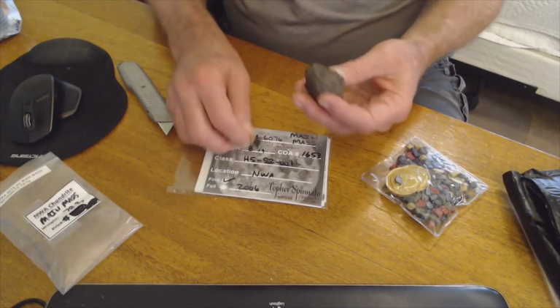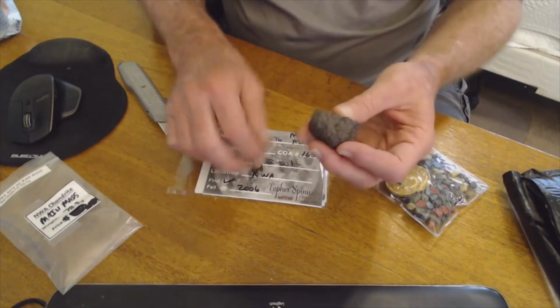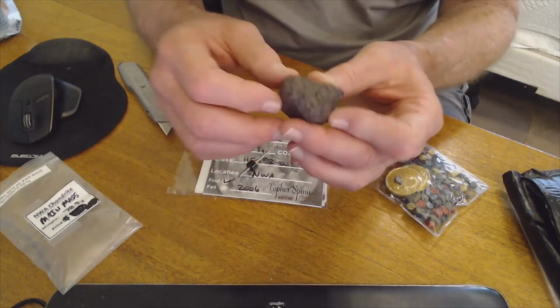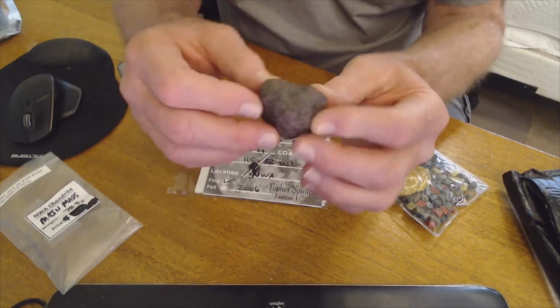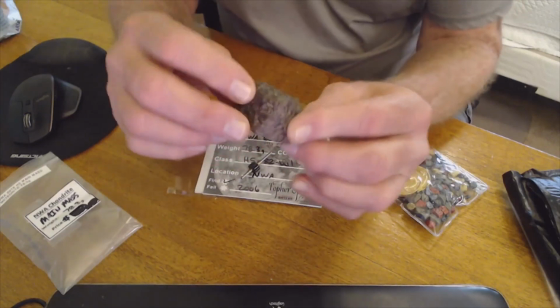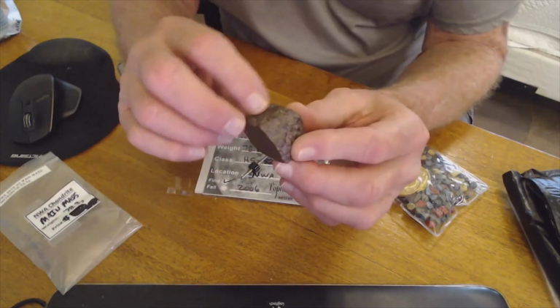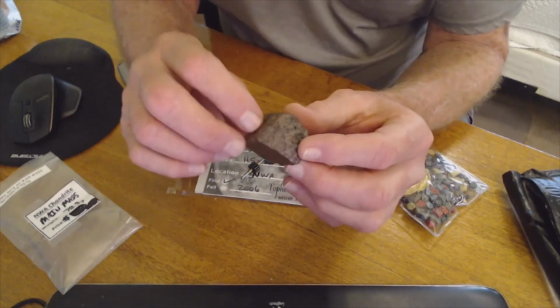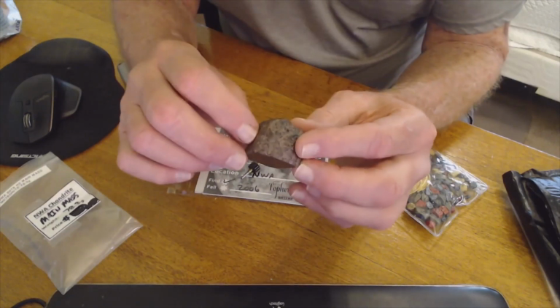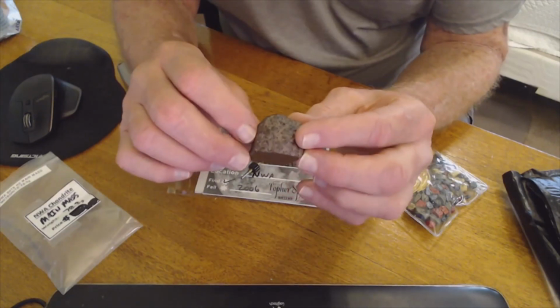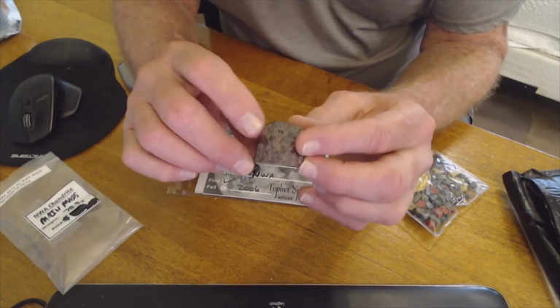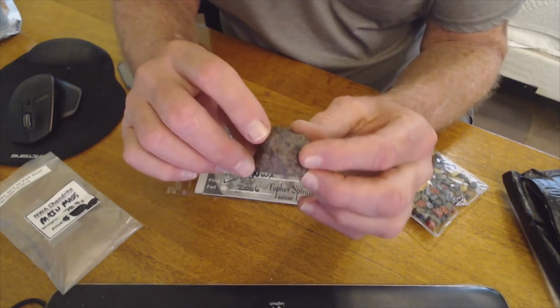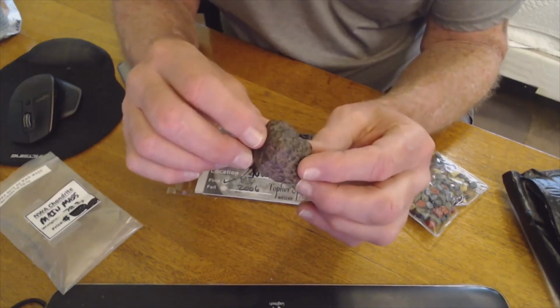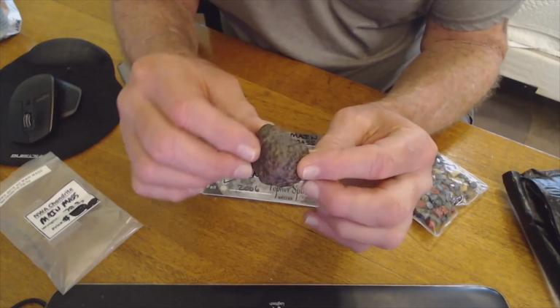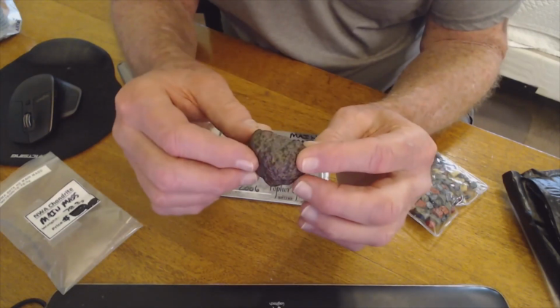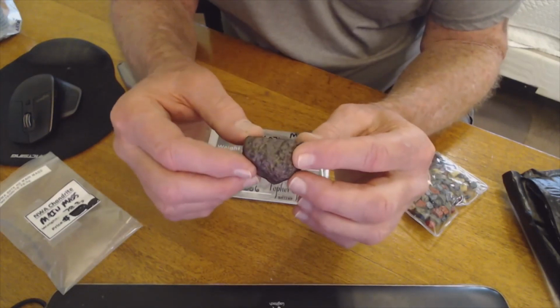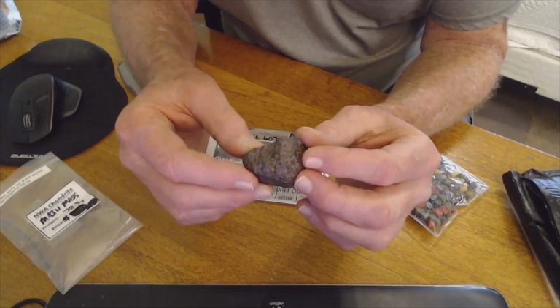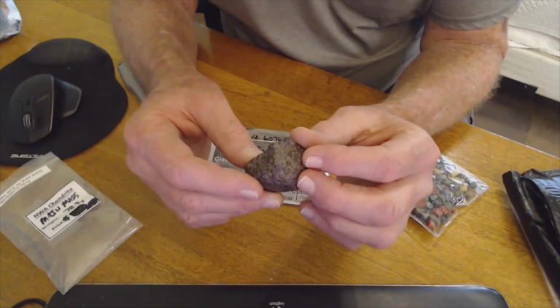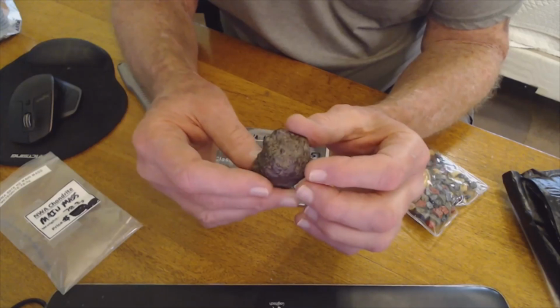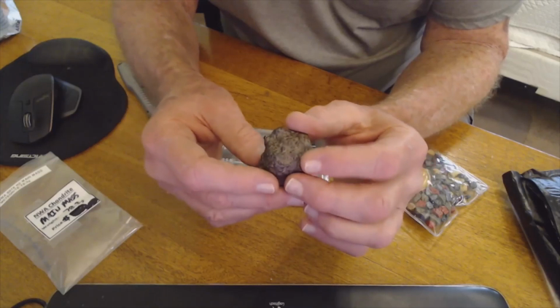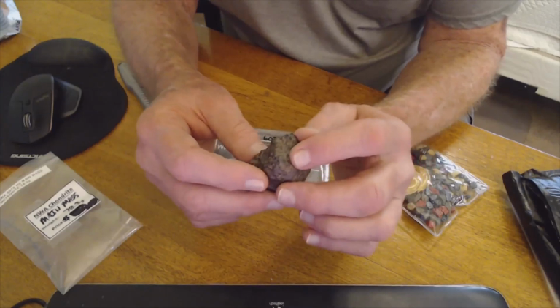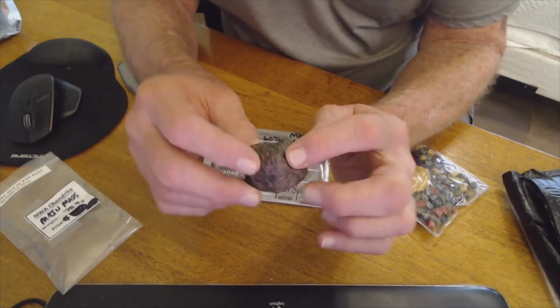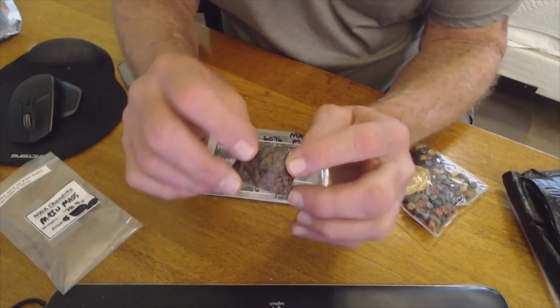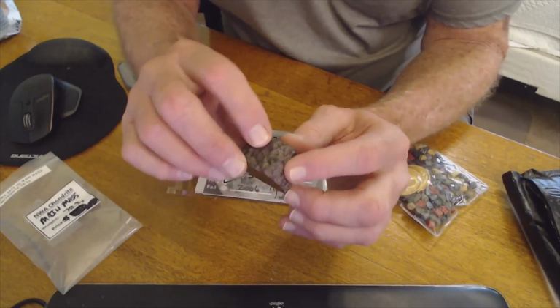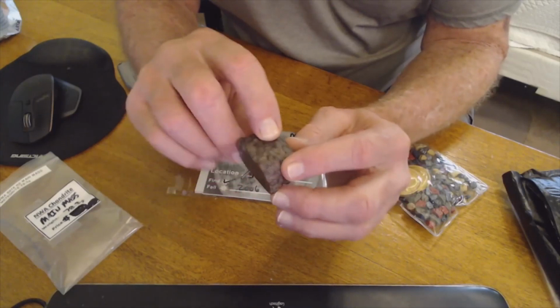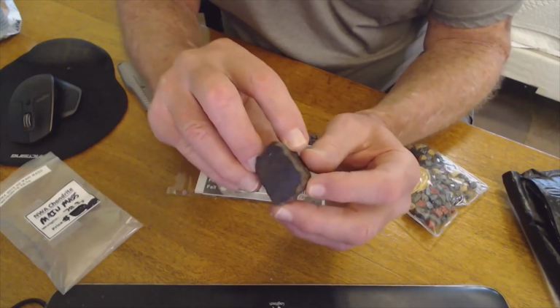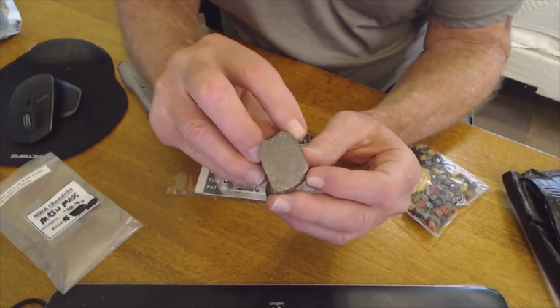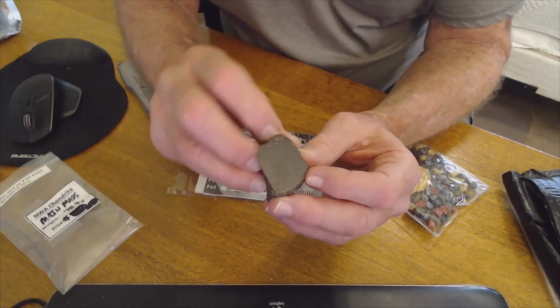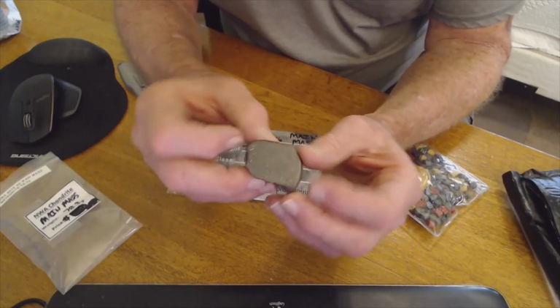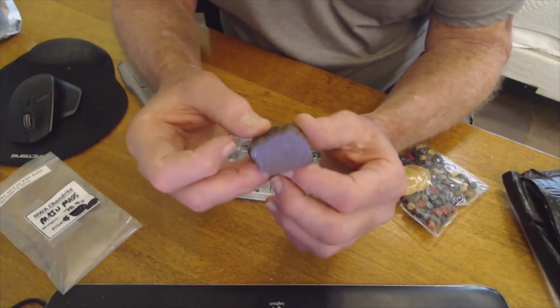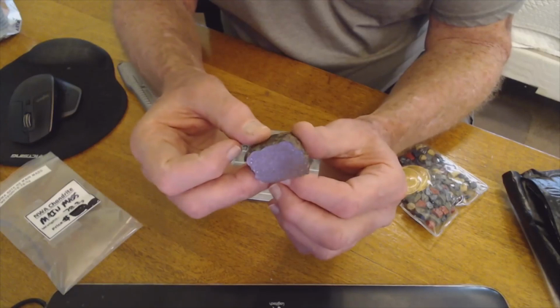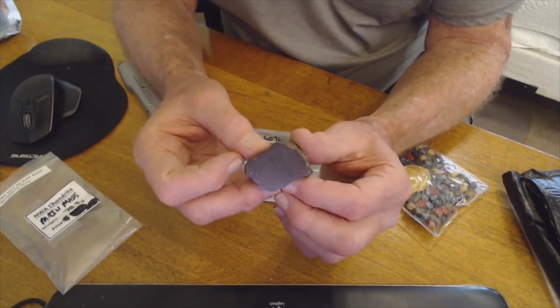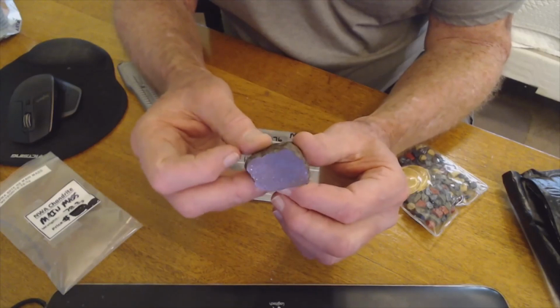It's got little metal blebs showing through the surface. It's very bumpy, which I like — there's a lot of metal inside there. It's an H5, I believe.